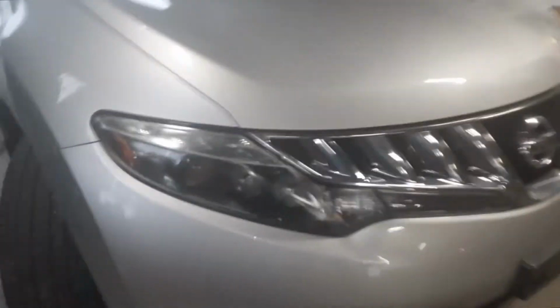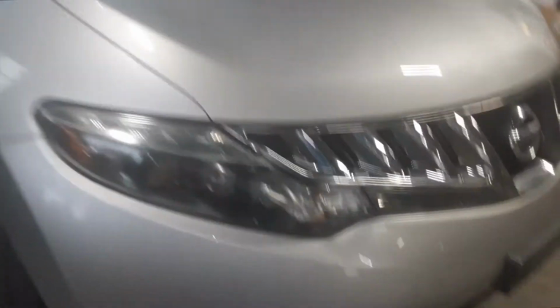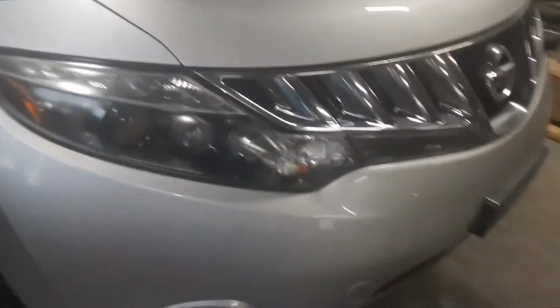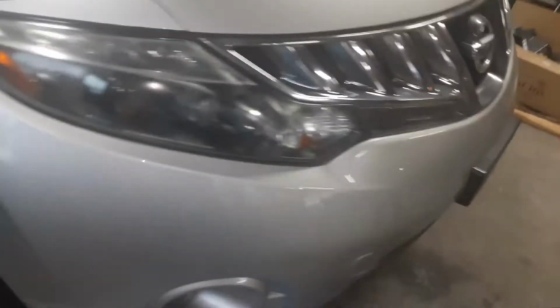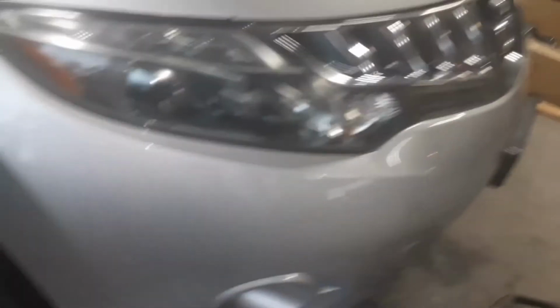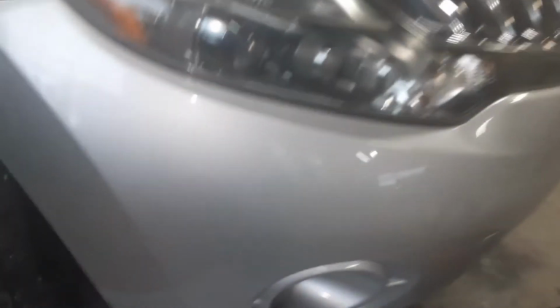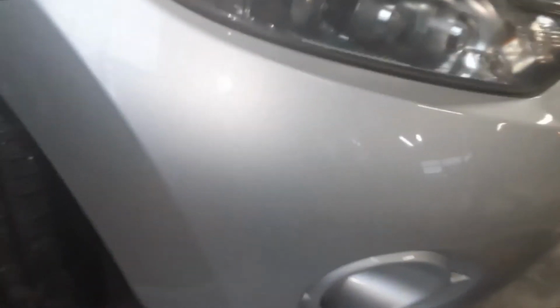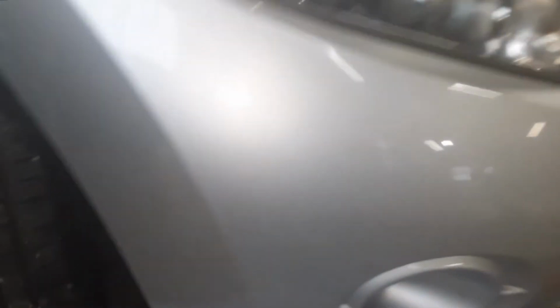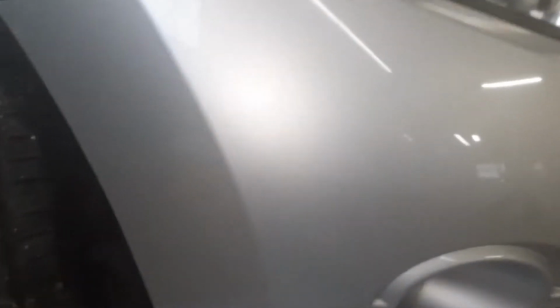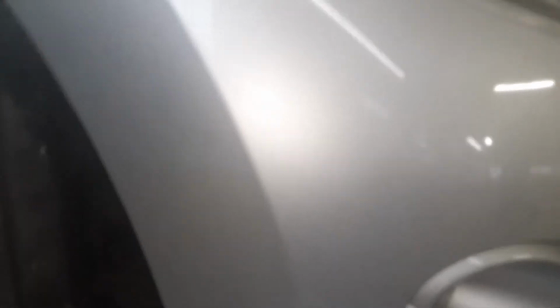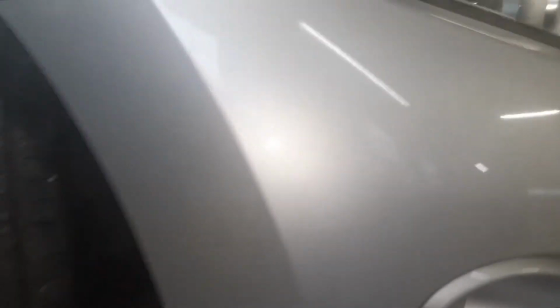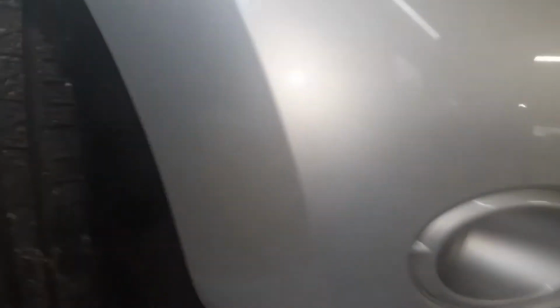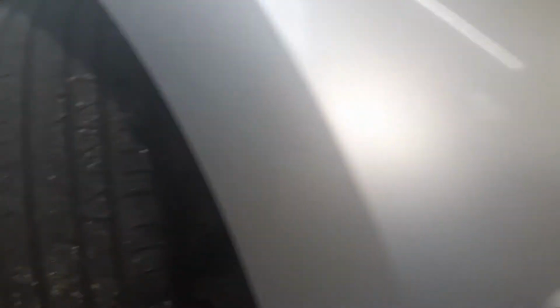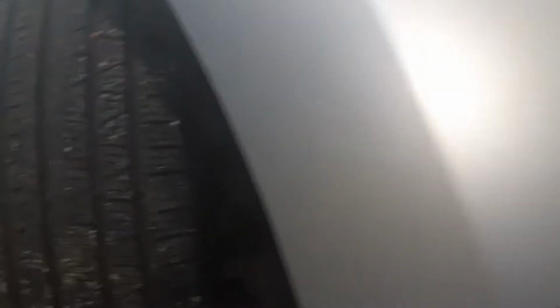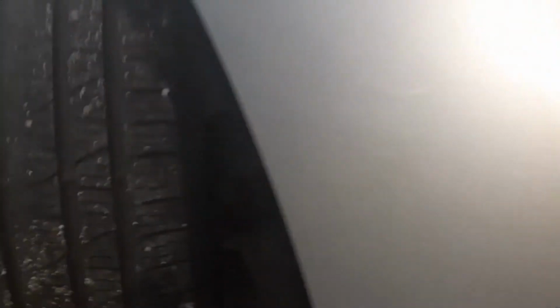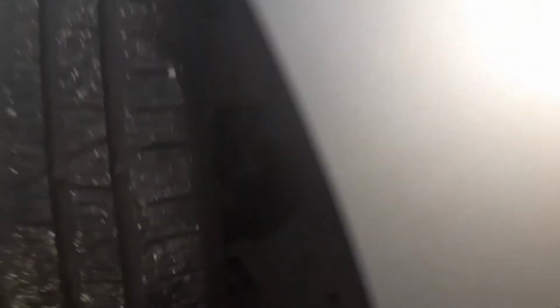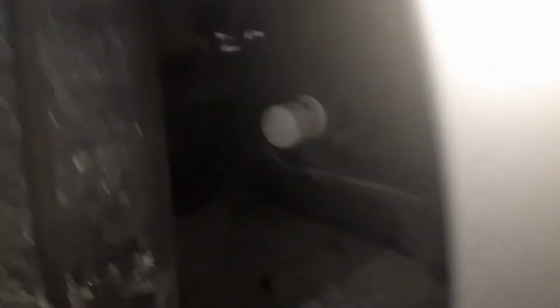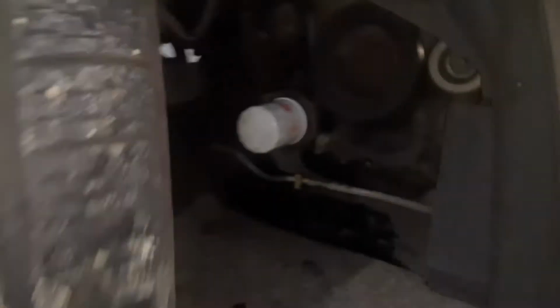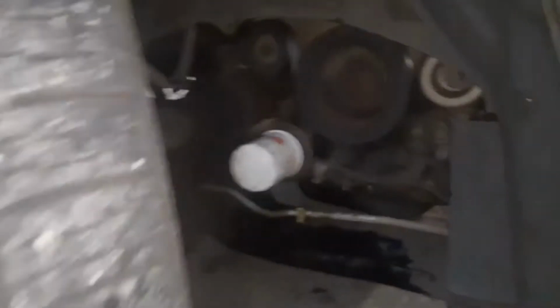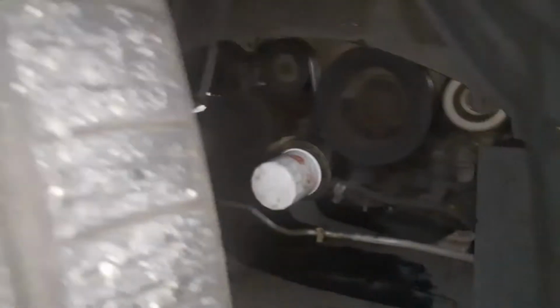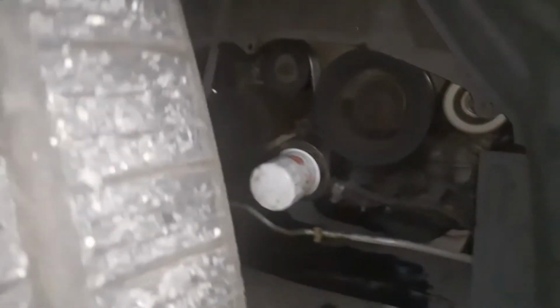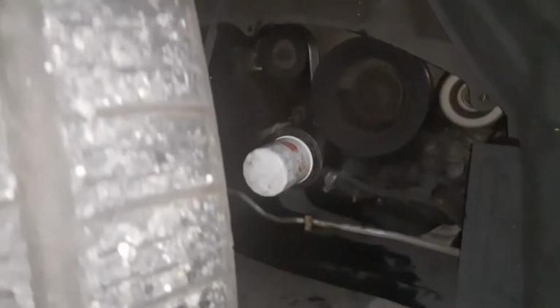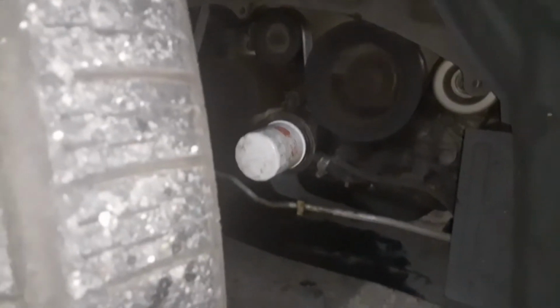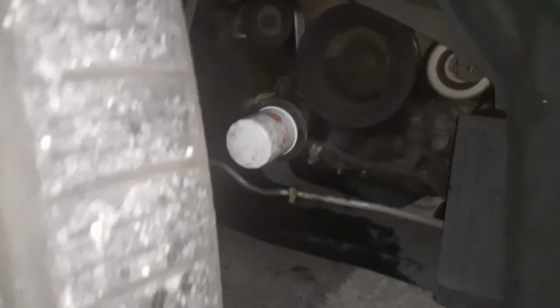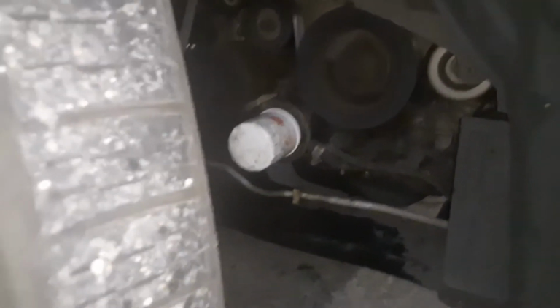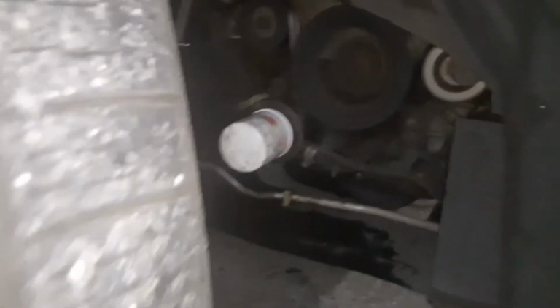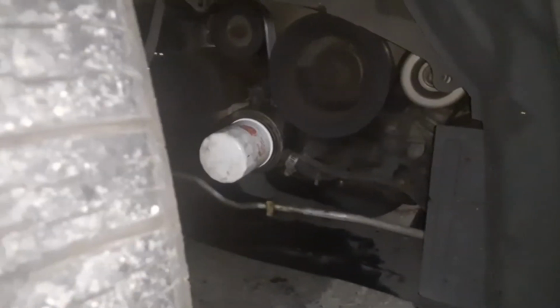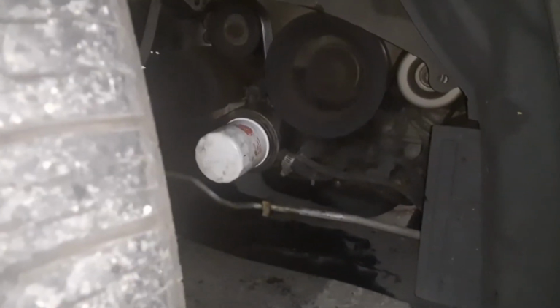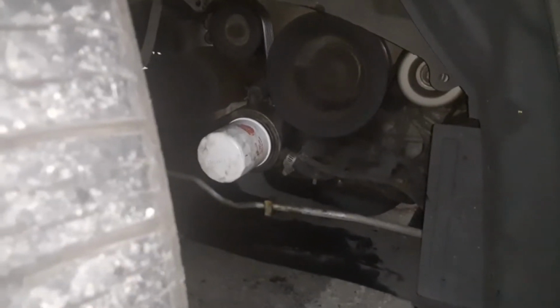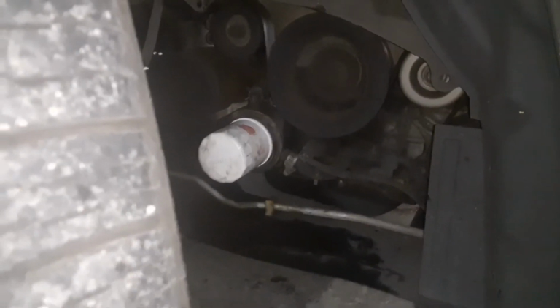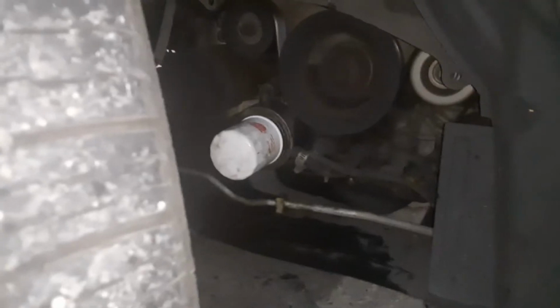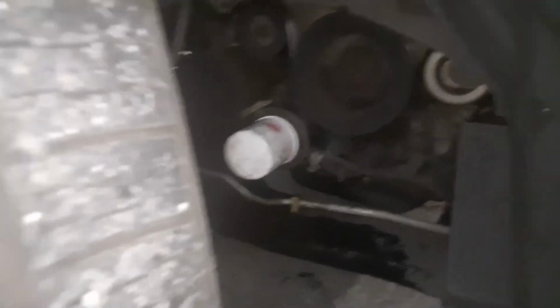If you look underneath on the passenger side front, right in the wheel well, you can see the filter right there.